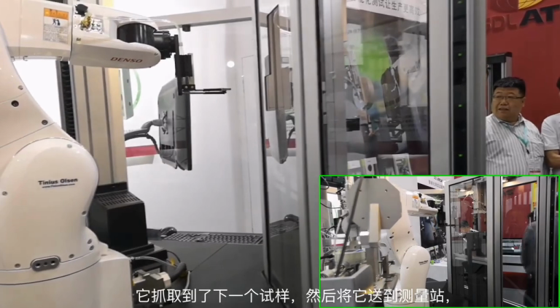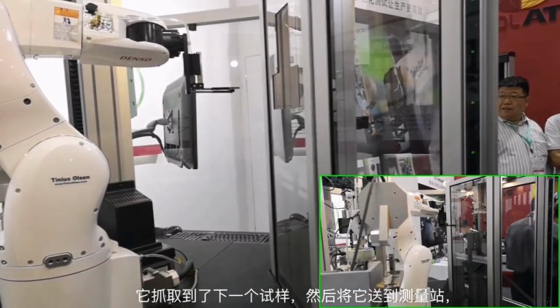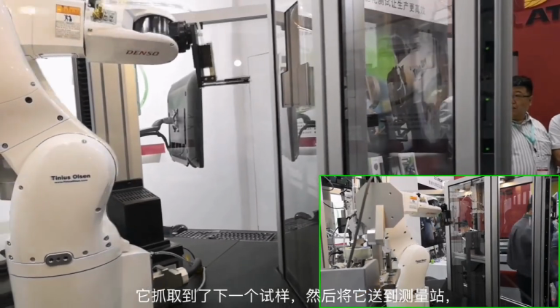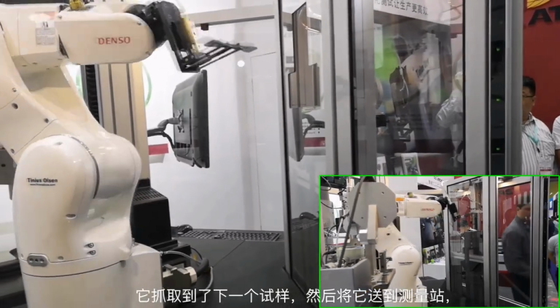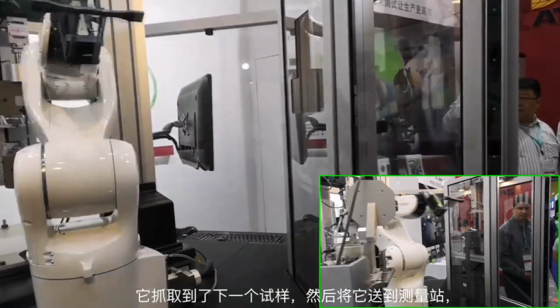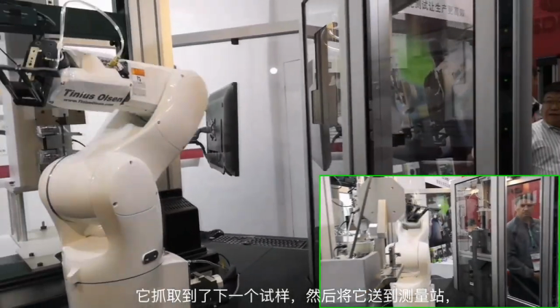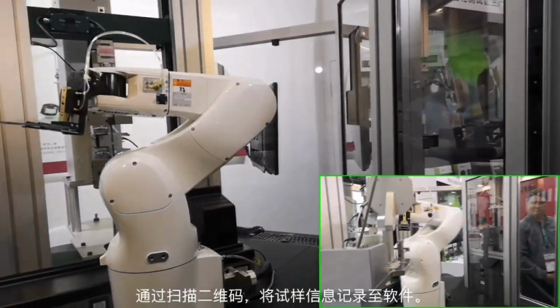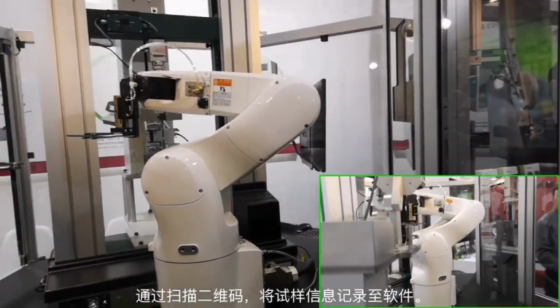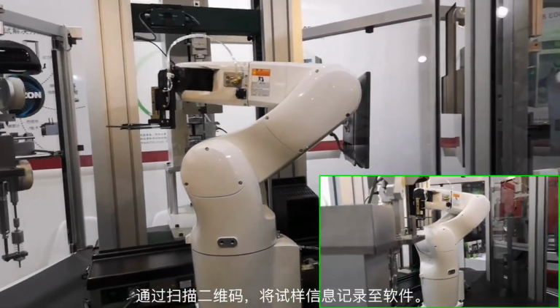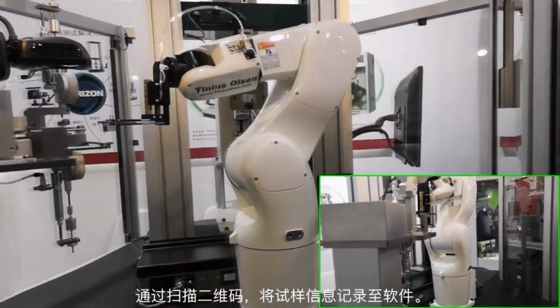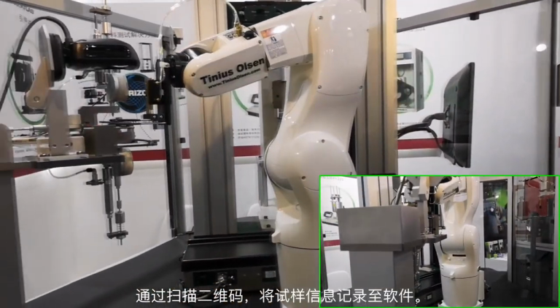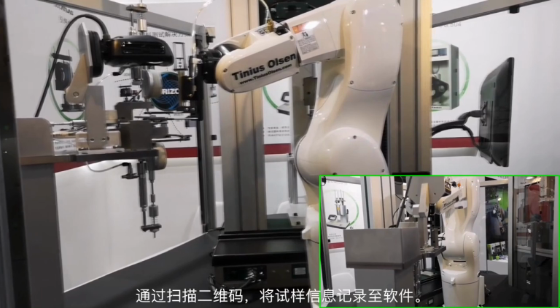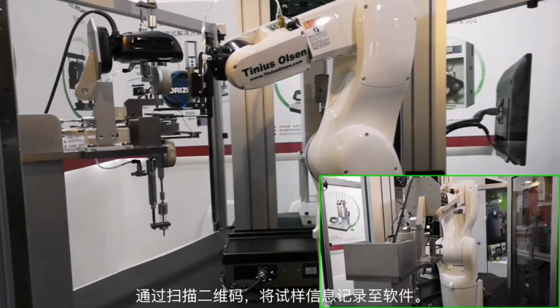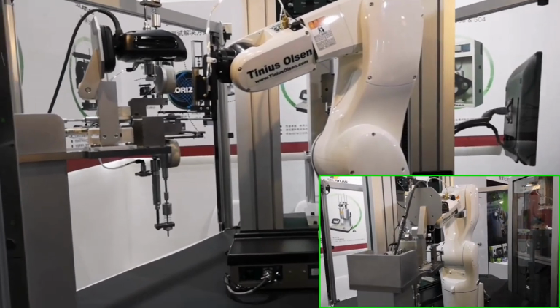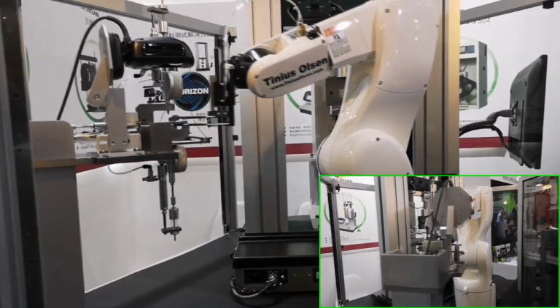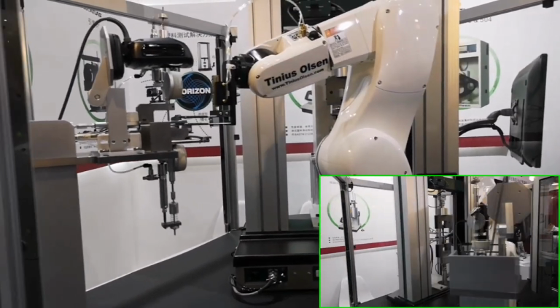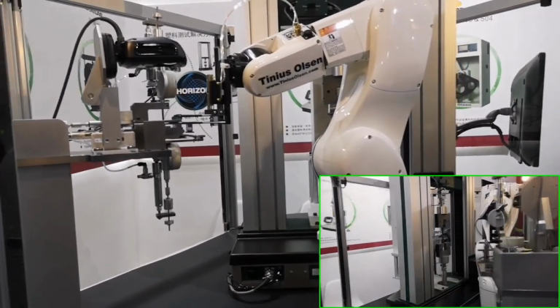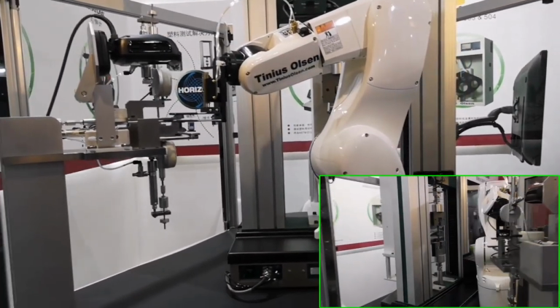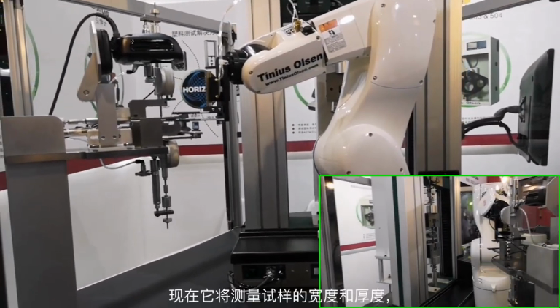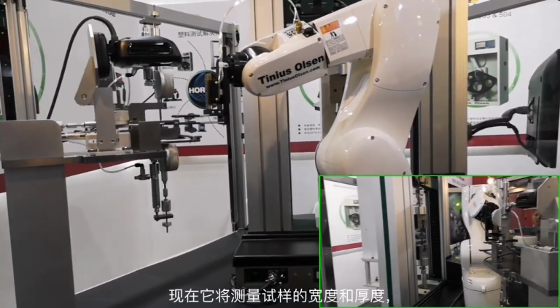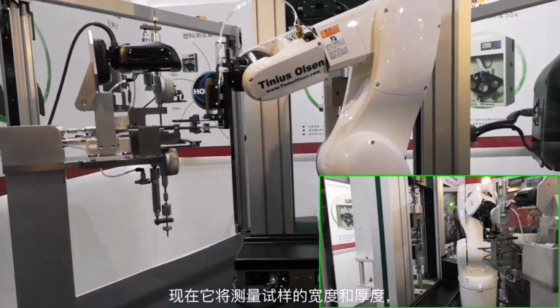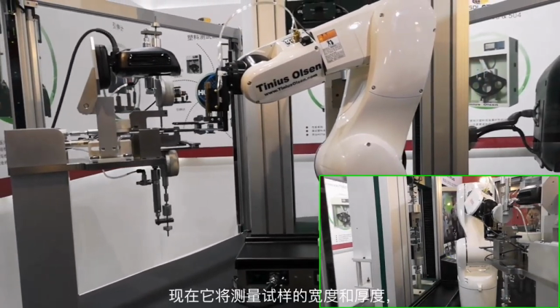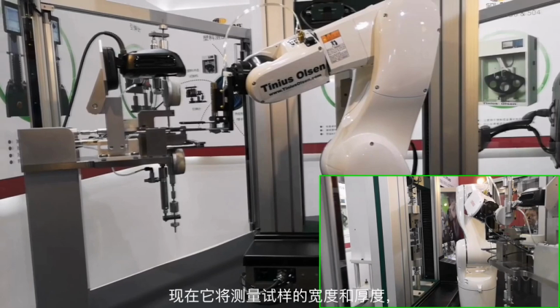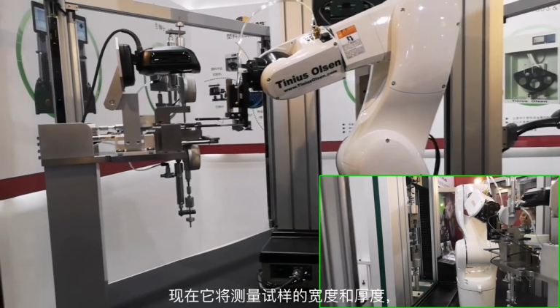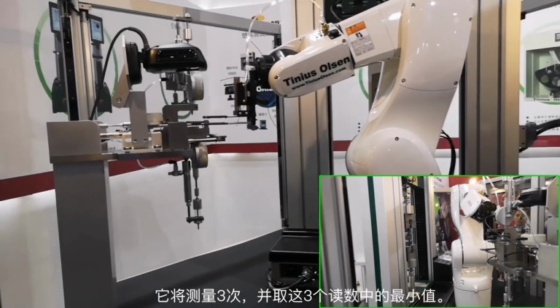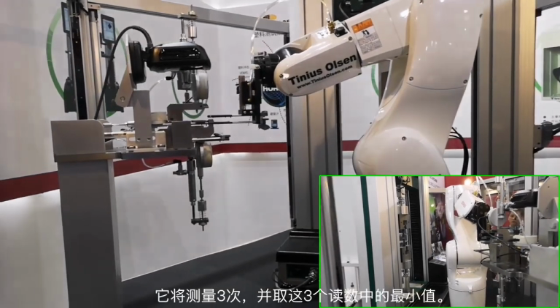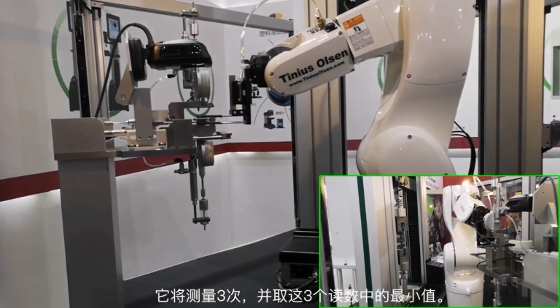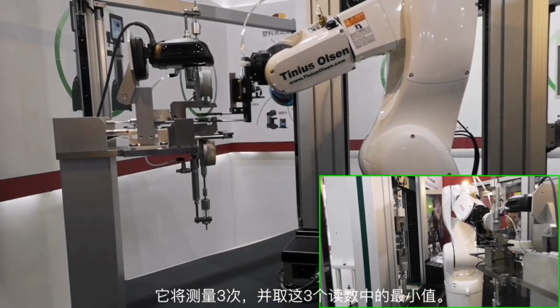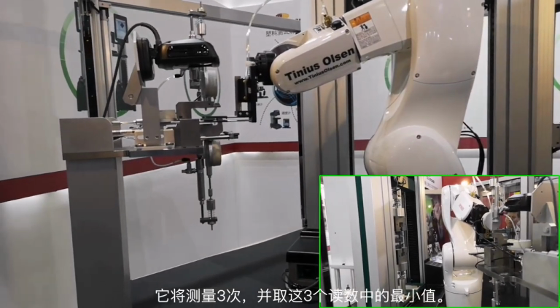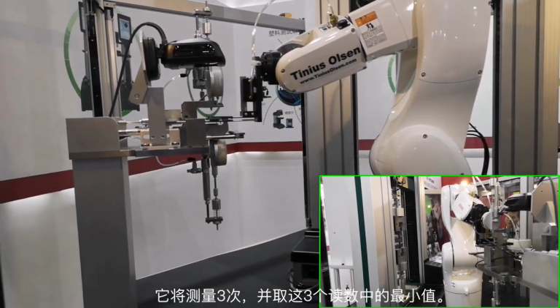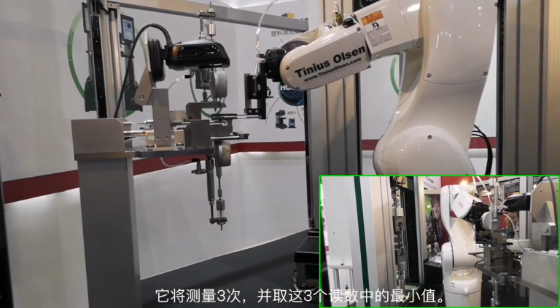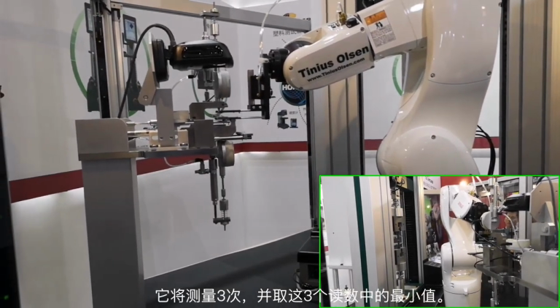That's going to bring it over to the measuring station where the barcode will be read into the system. Now it's going to measure the width and thickness. It's going to do it three times and take the minimum of those three readings.